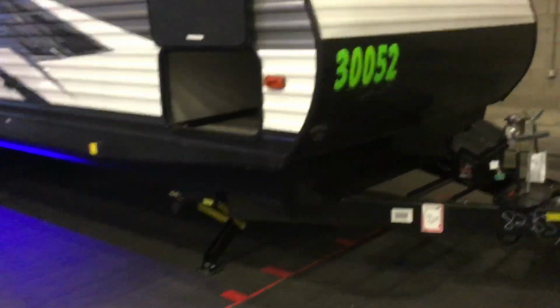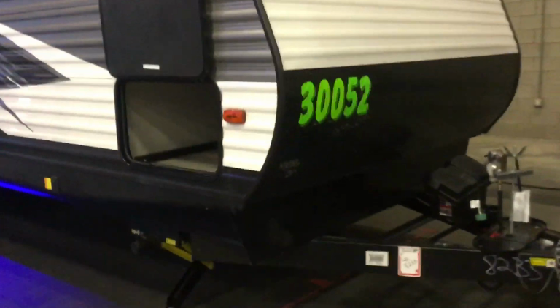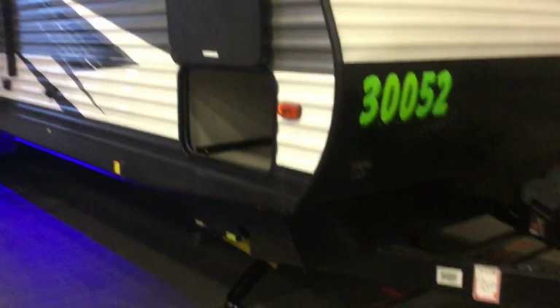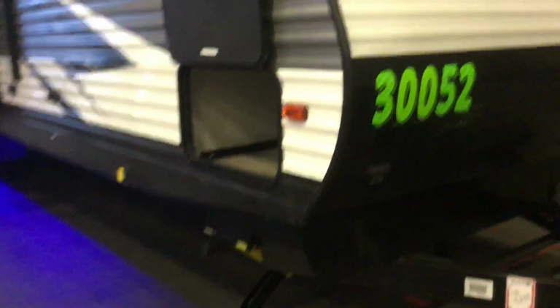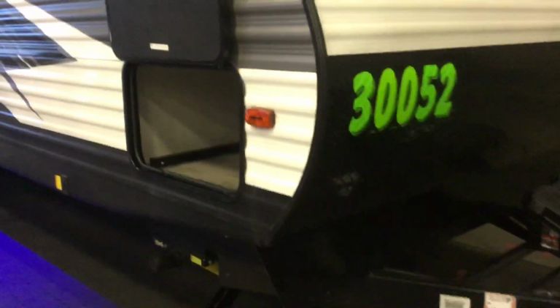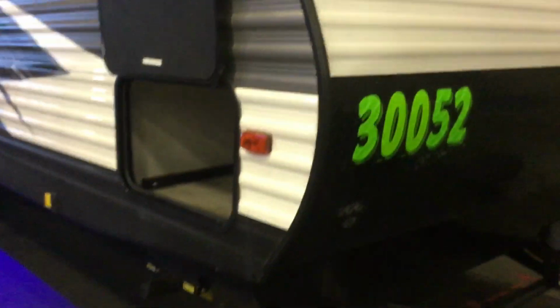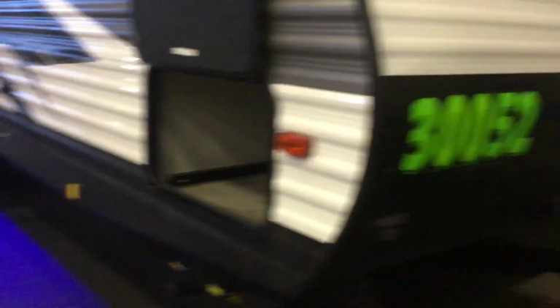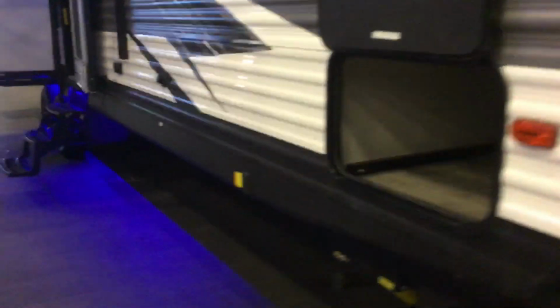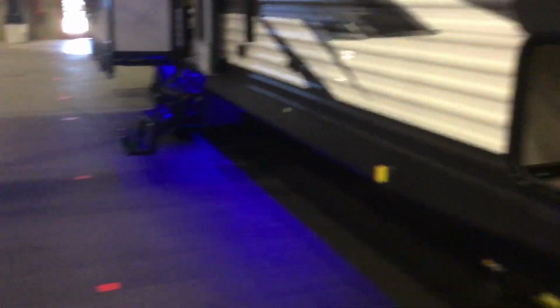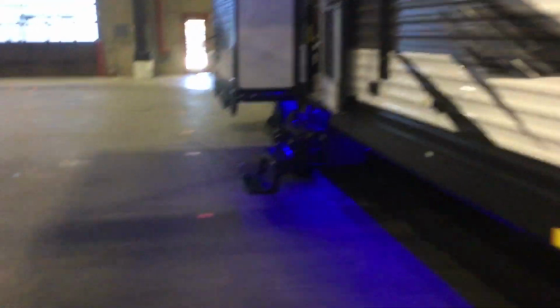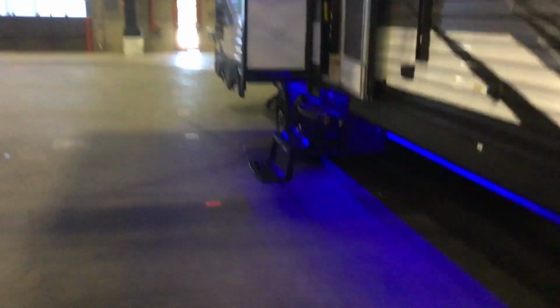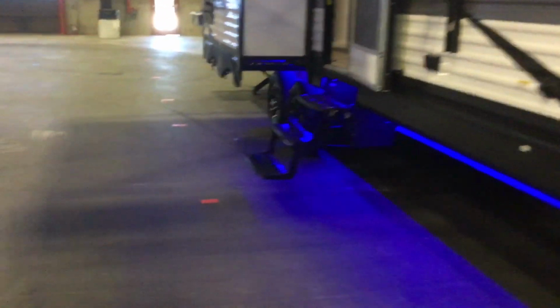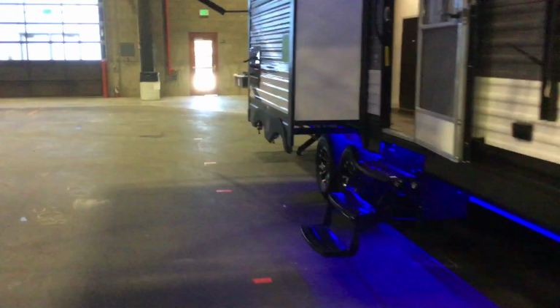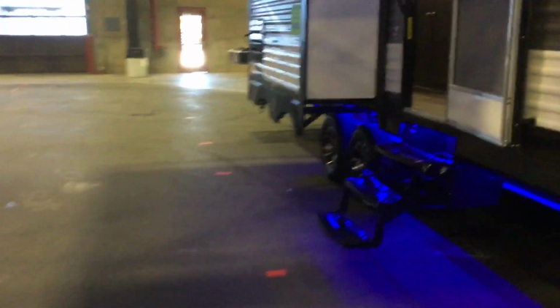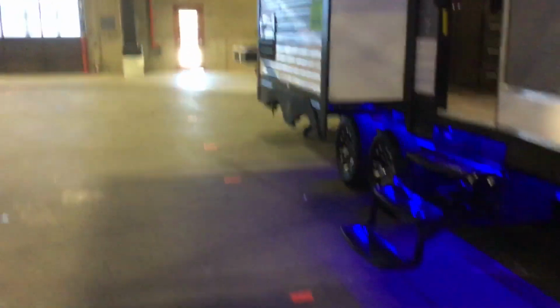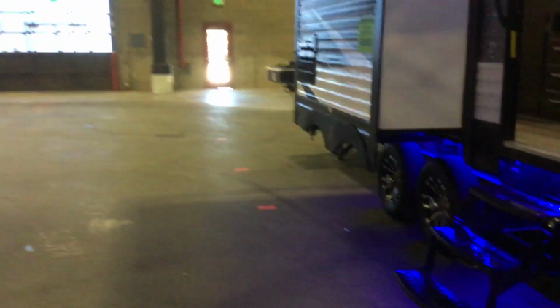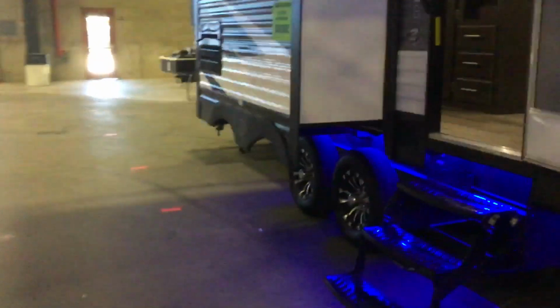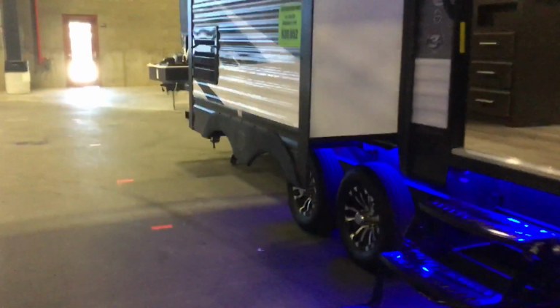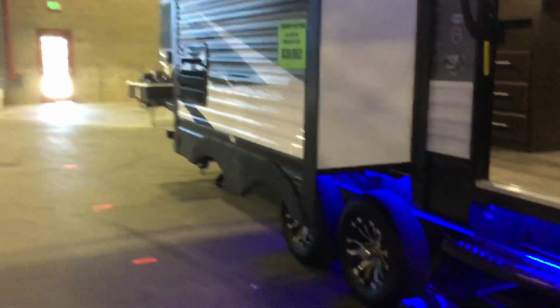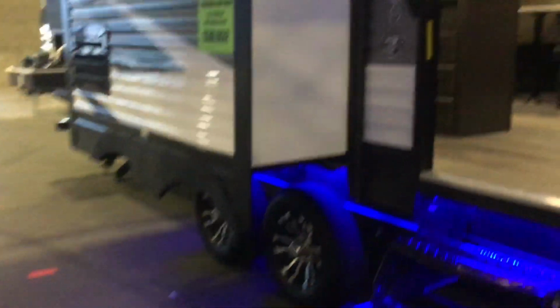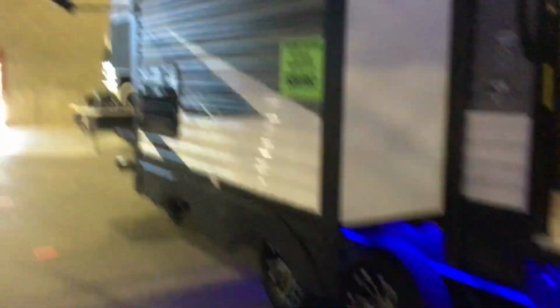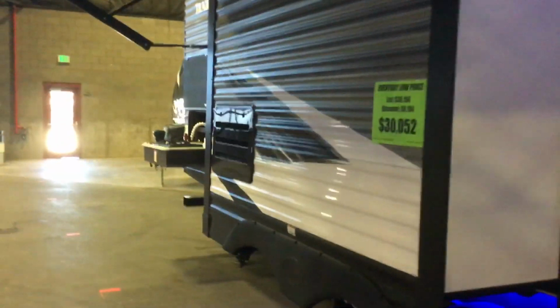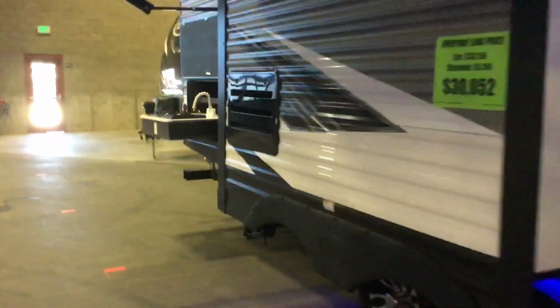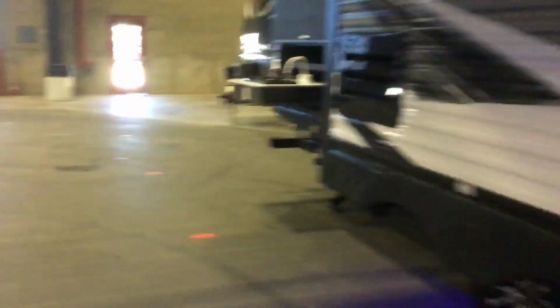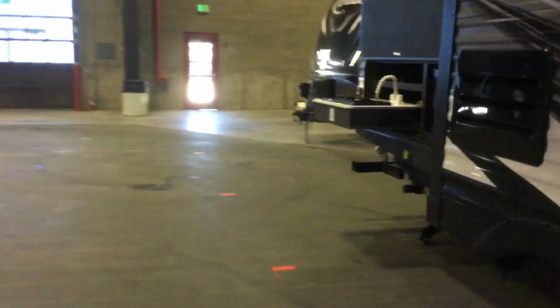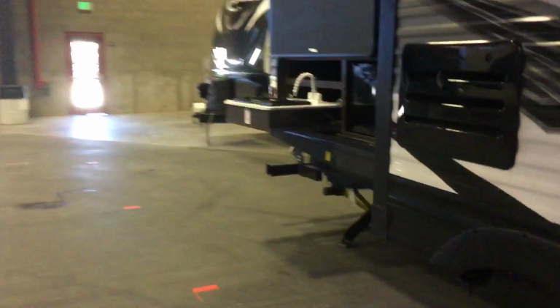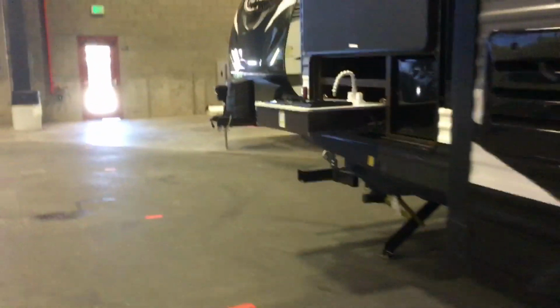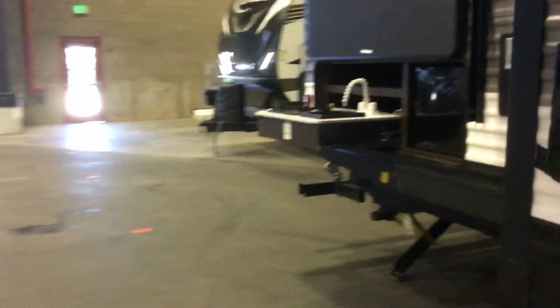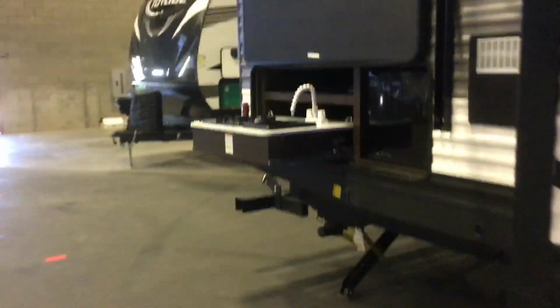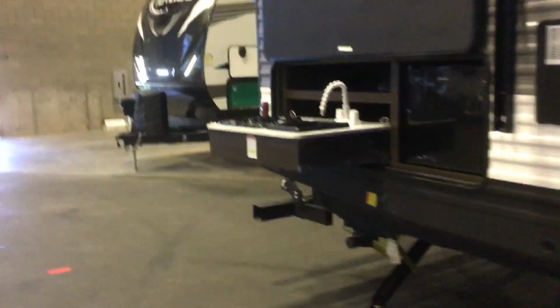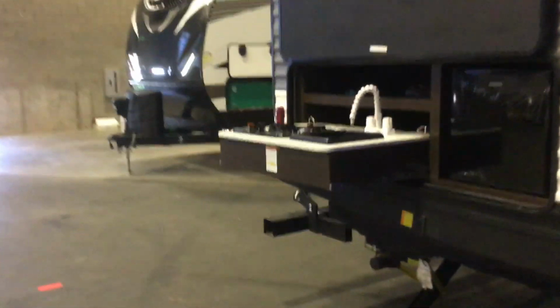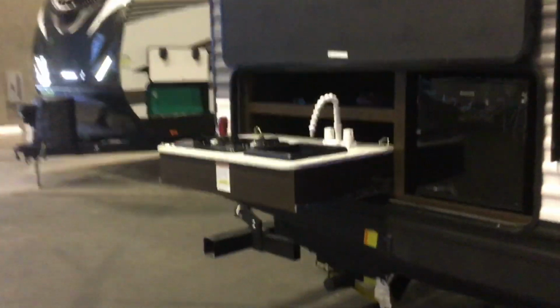Jacob here, prepper life. We're back with another video looking at another trailer. This one's 33 square feet, so there's 33 square feet. There are a couple of features that I actually like.